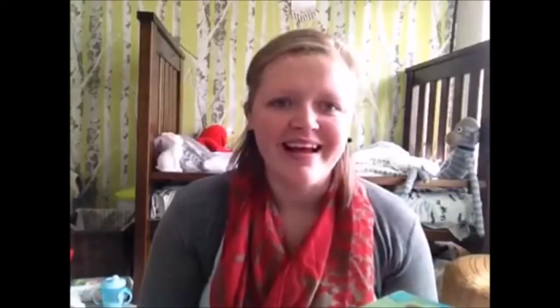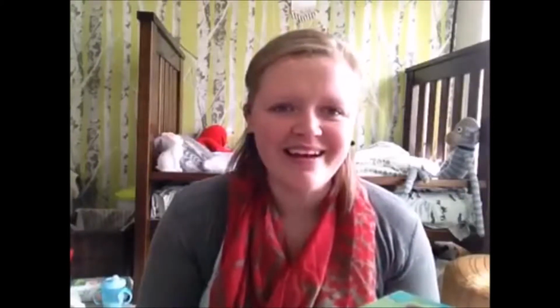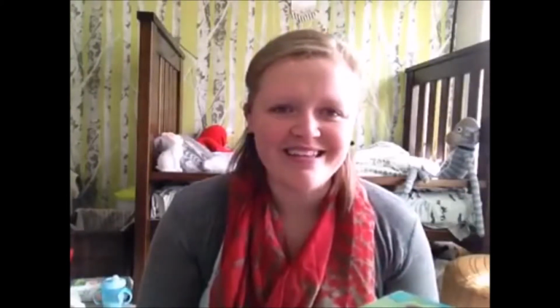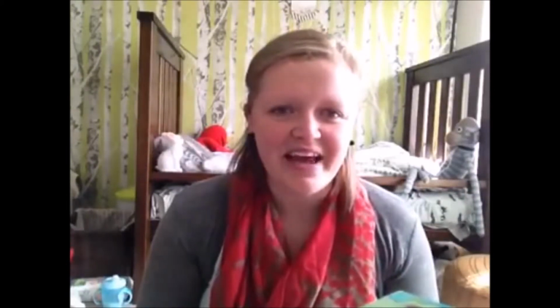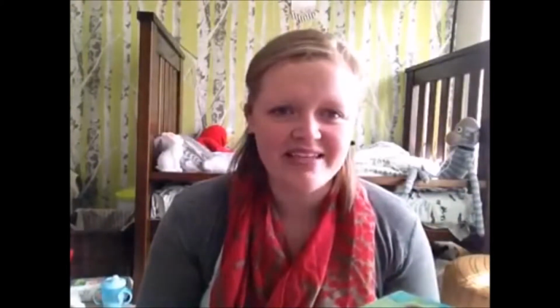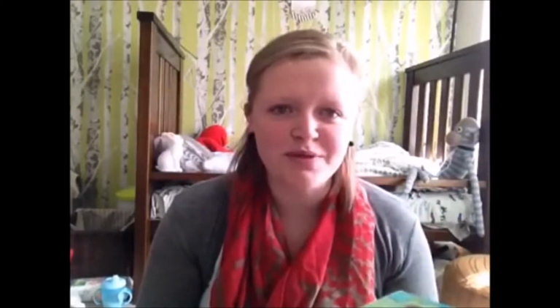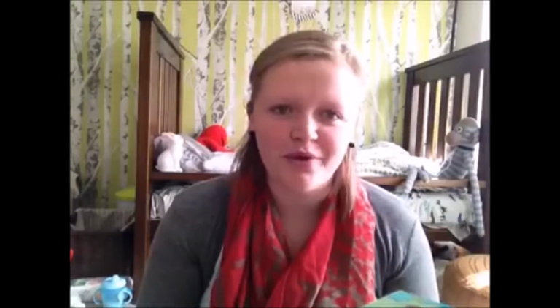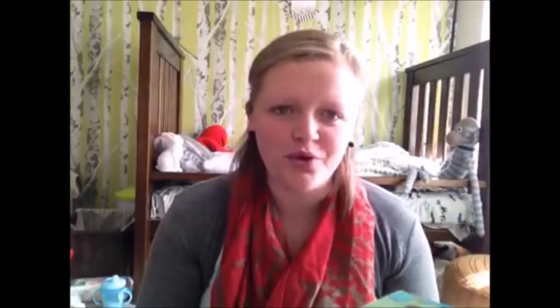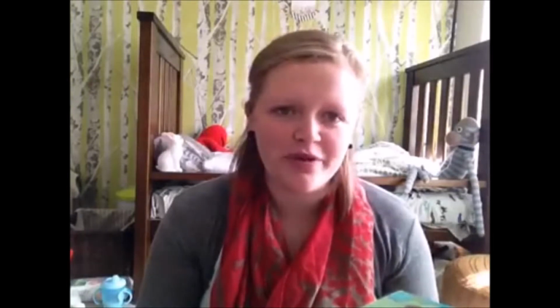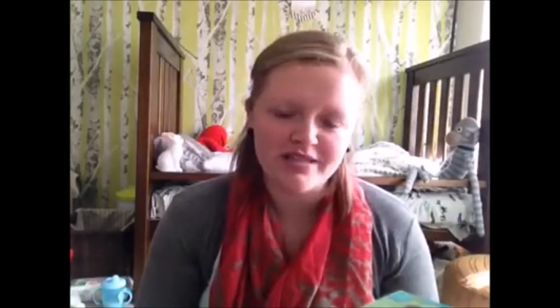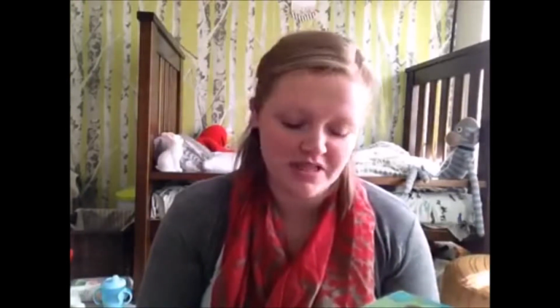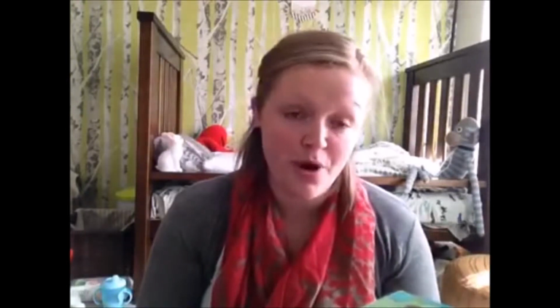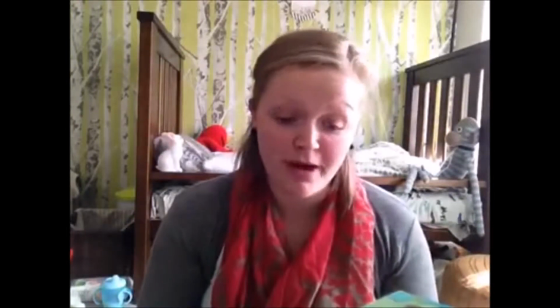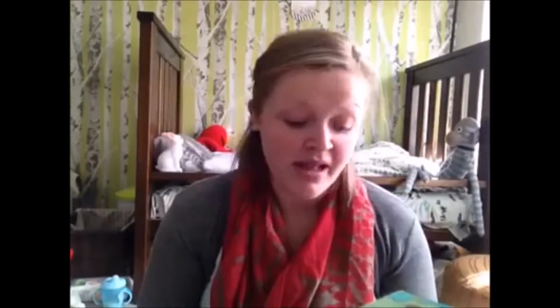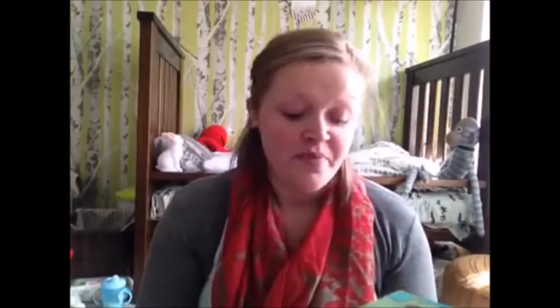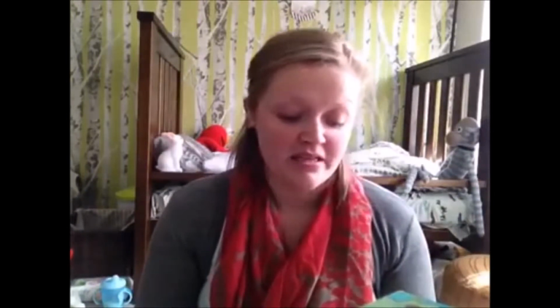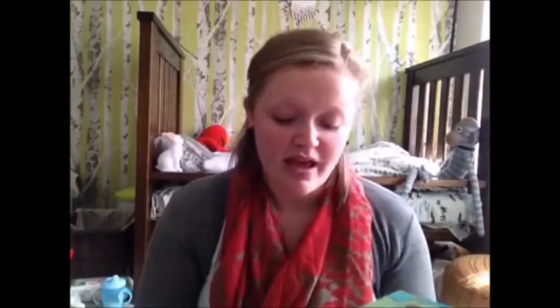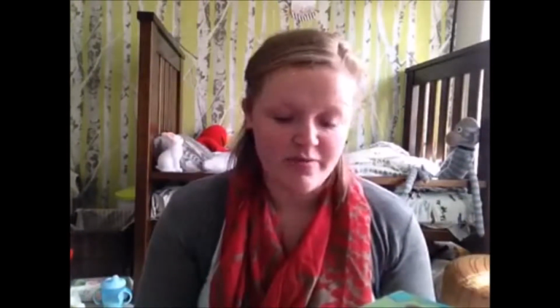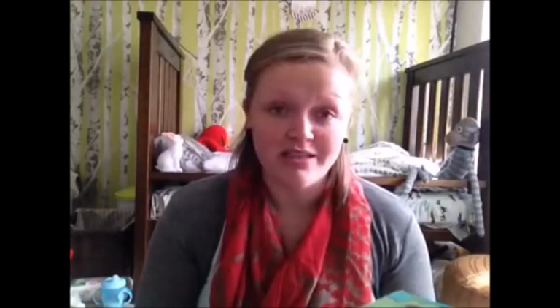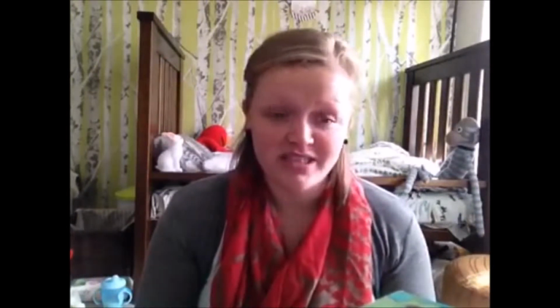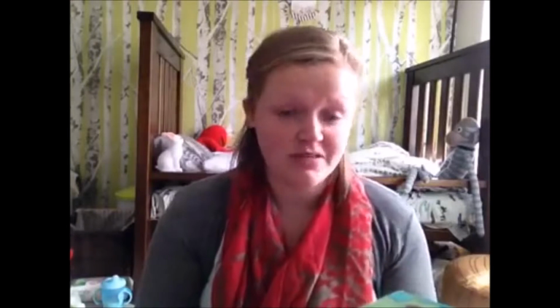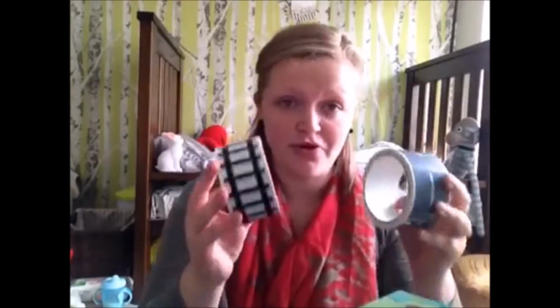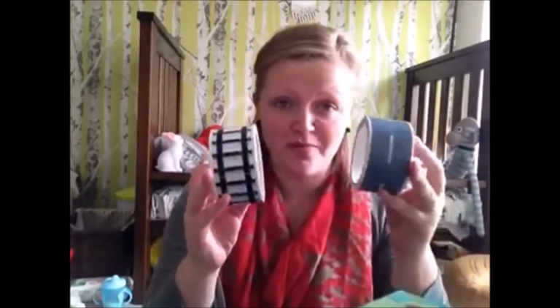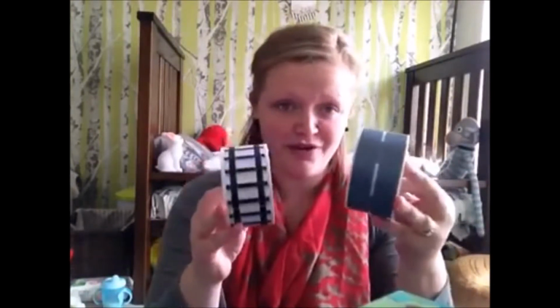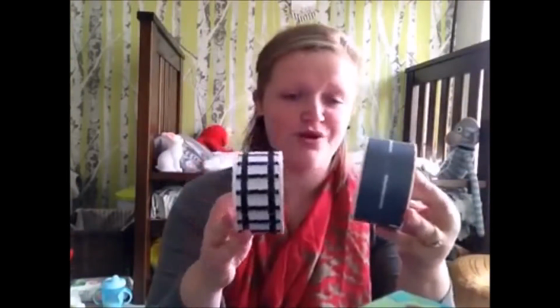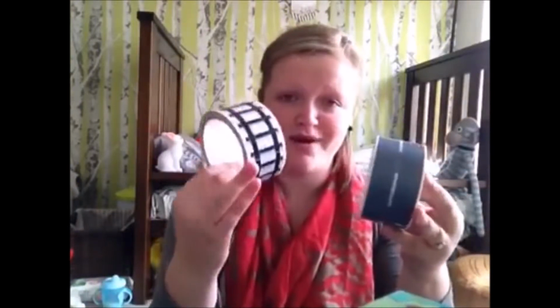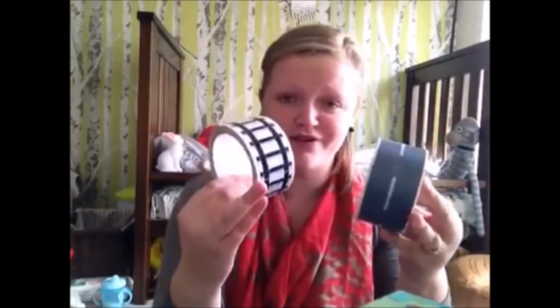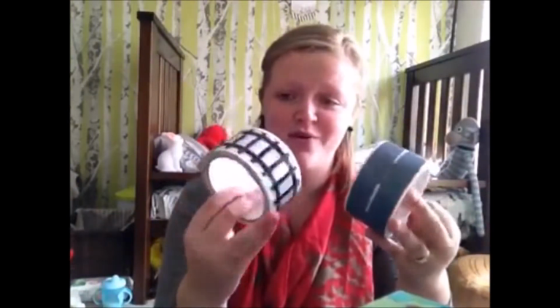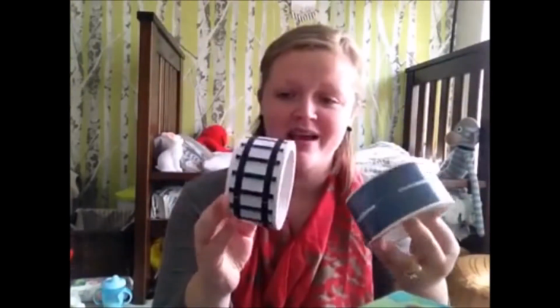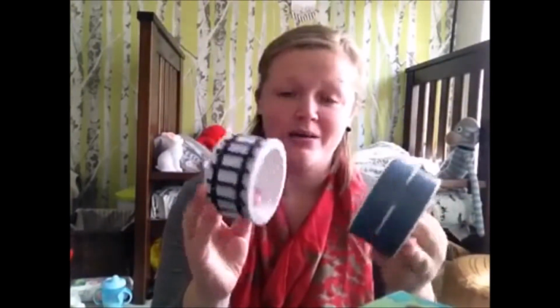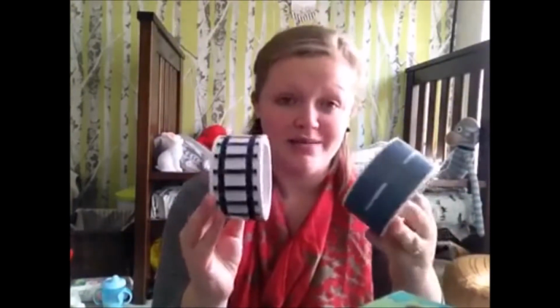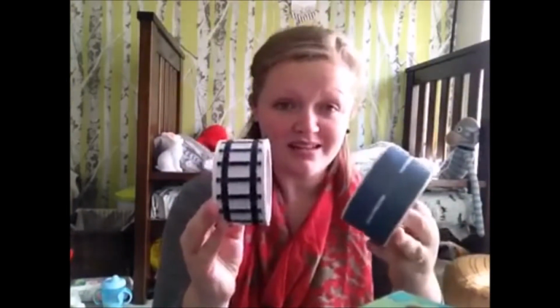Hello, this is Sarah. Today I'm doing a review with products sent to us from Ollybugs, and they have been kind enough to send us both My First Road and My First Railway tape sets.